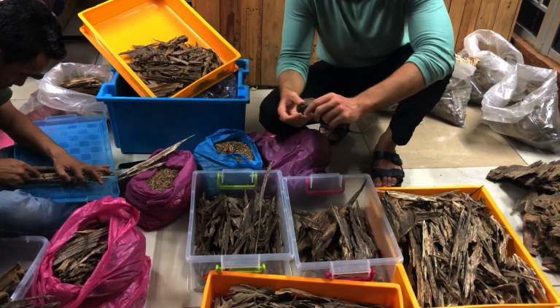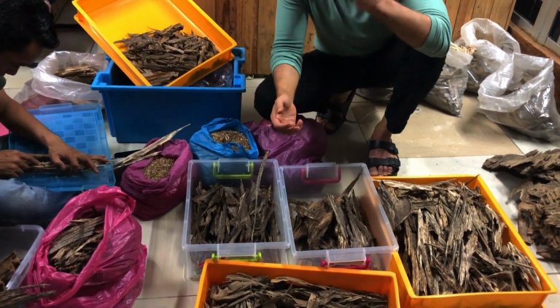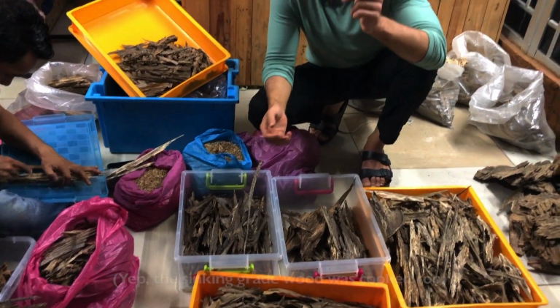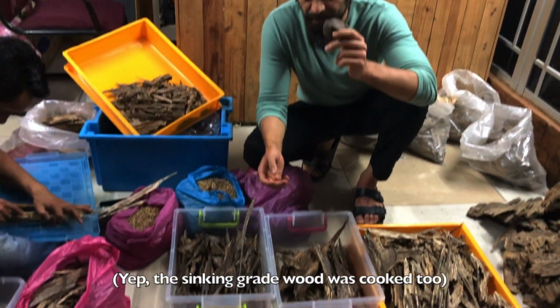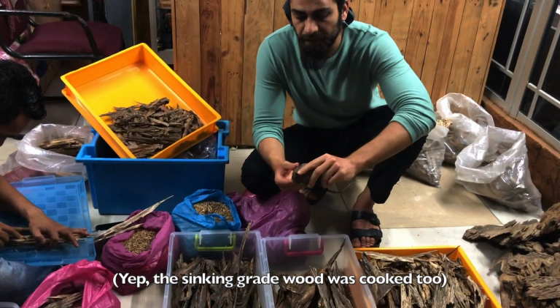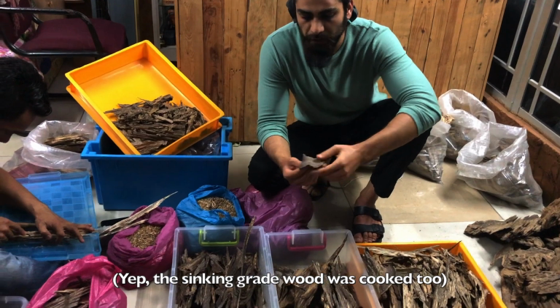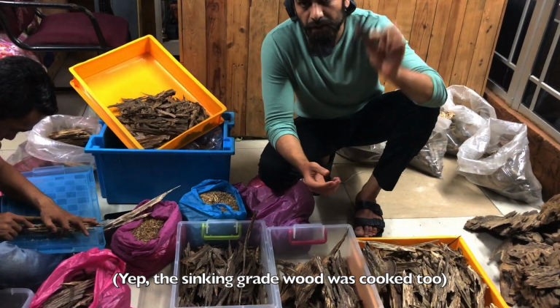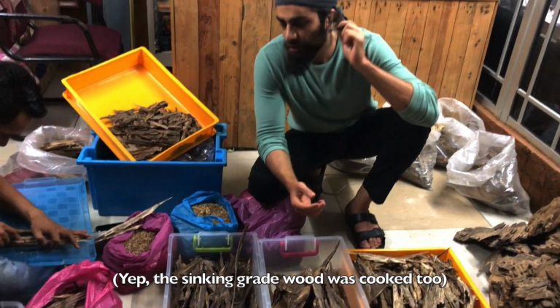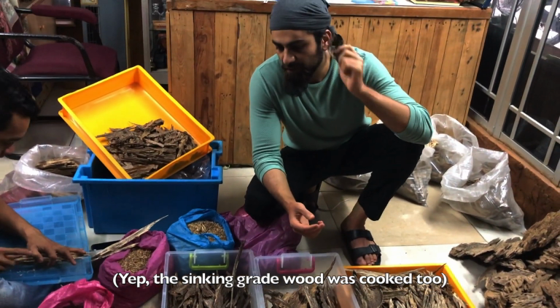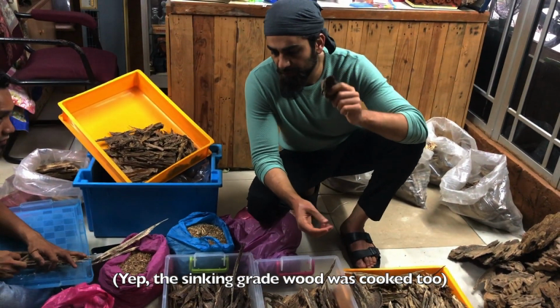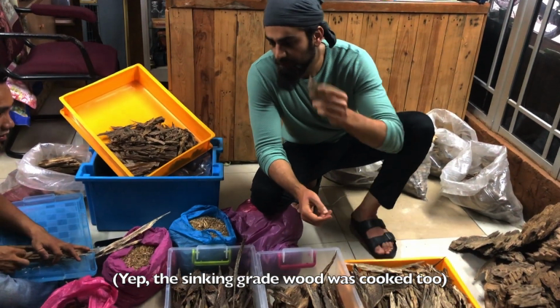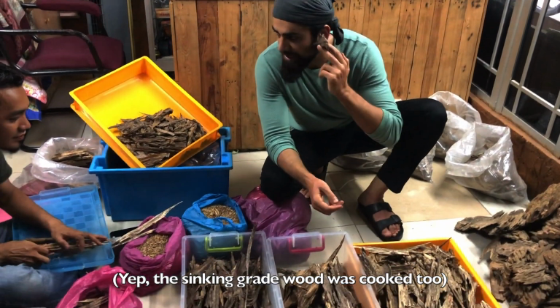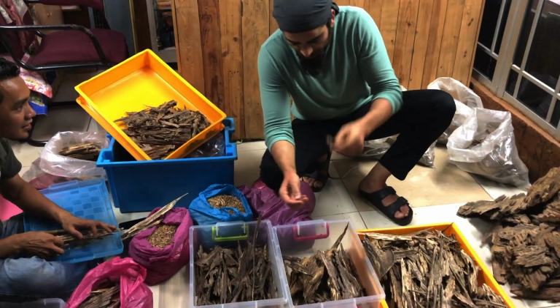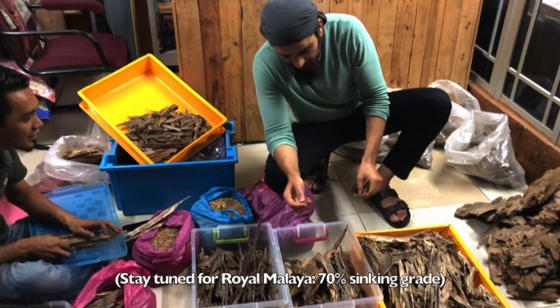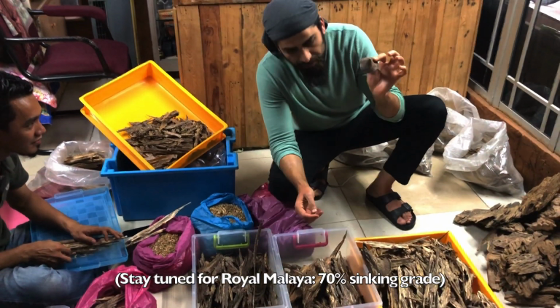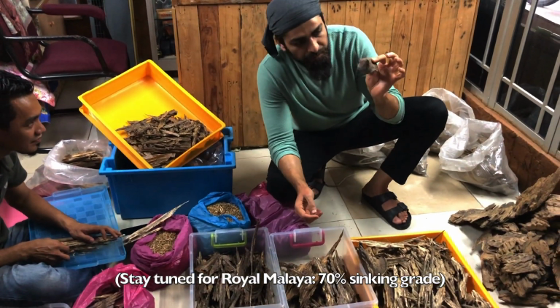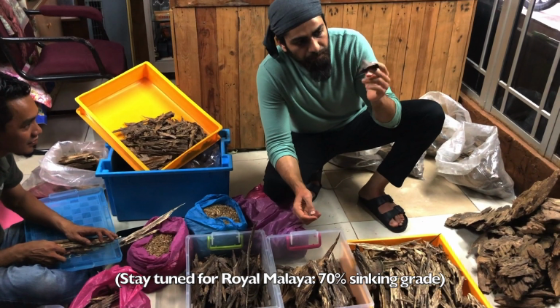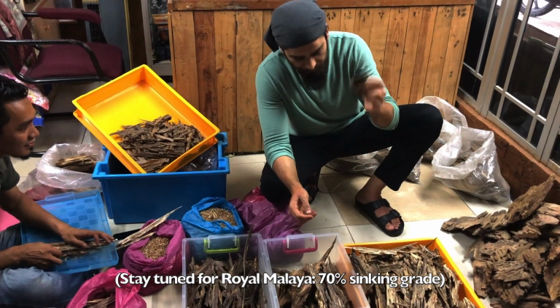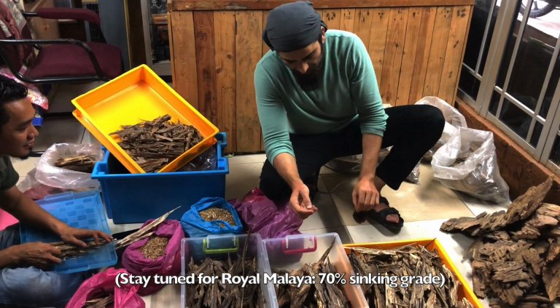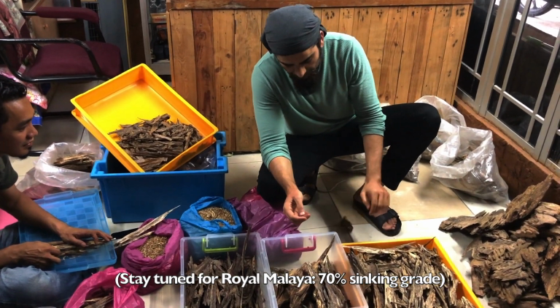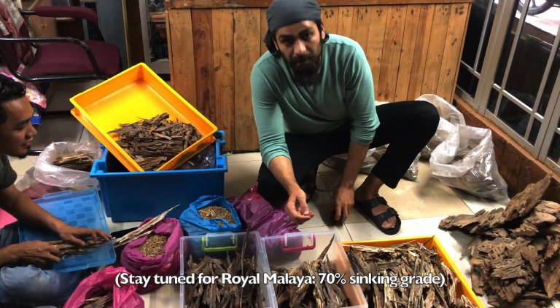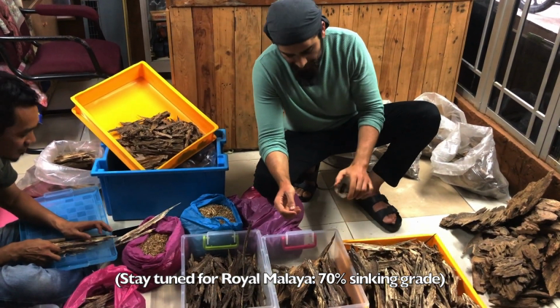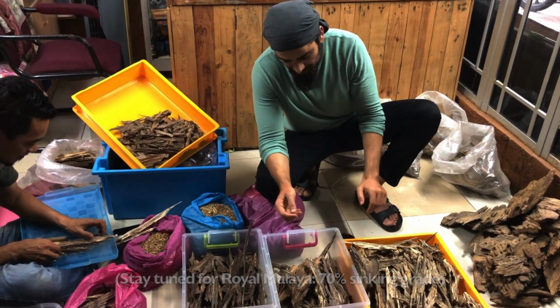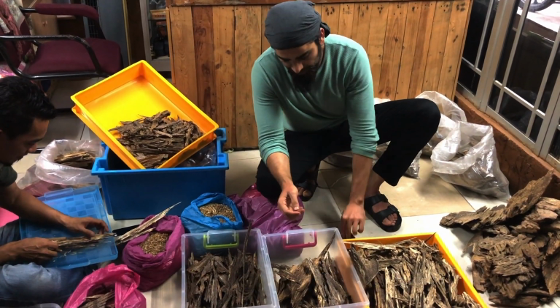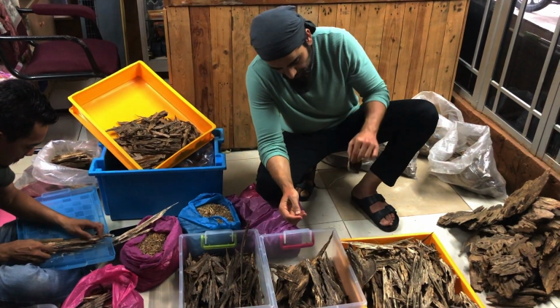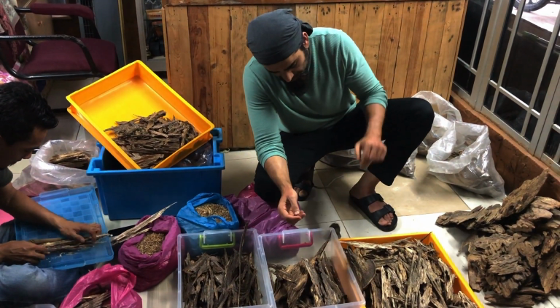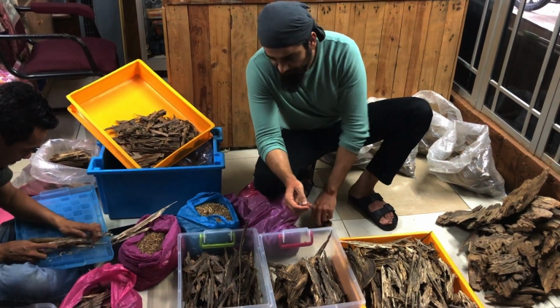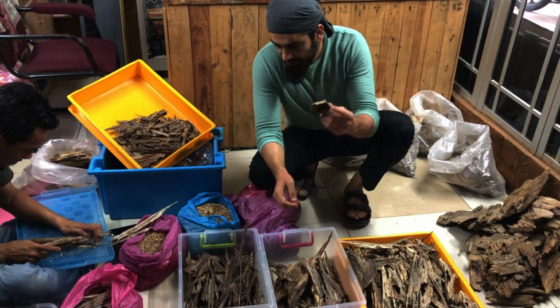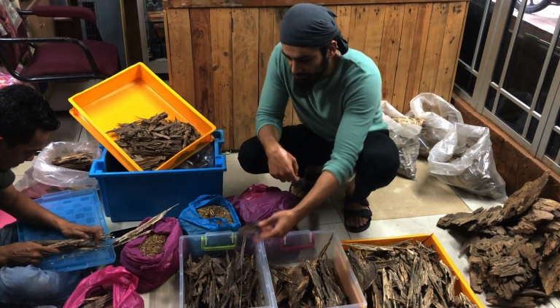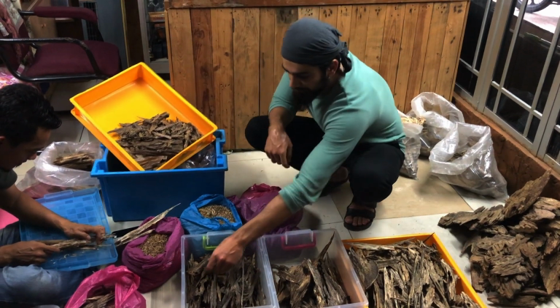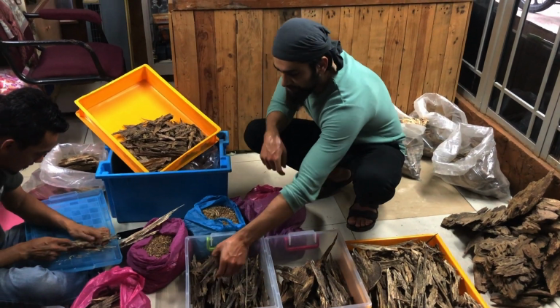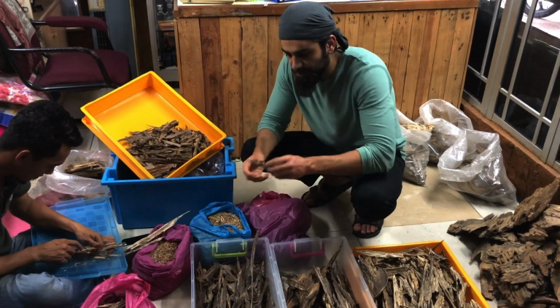There's sinking stuff in here as well. You can usually tell from the sound when you drop it. So this one, for example — beautiful, heavy pieces.